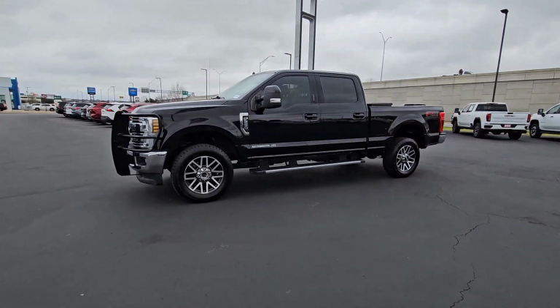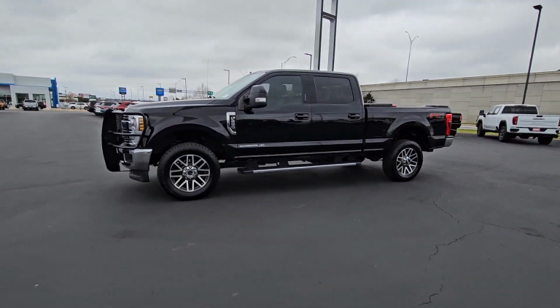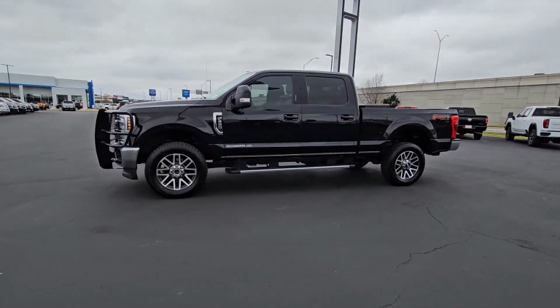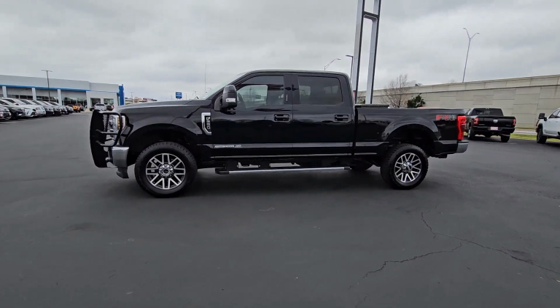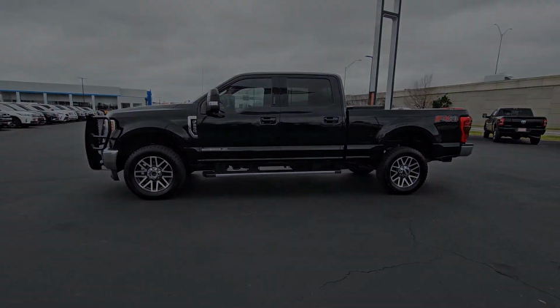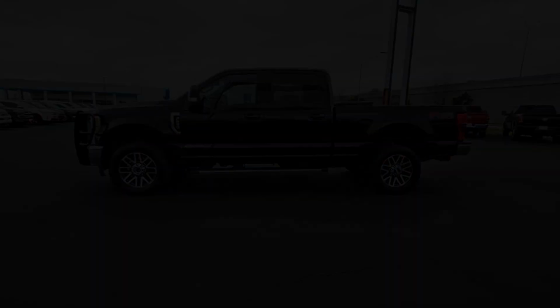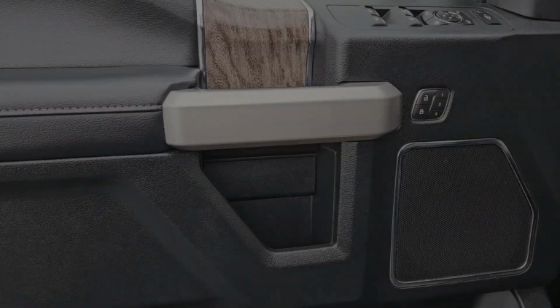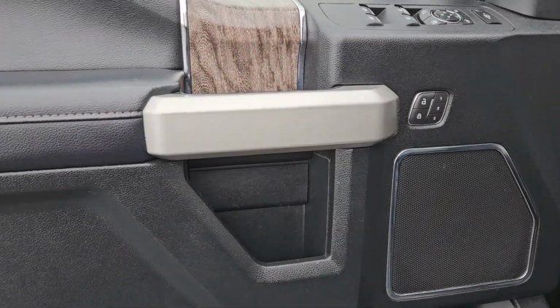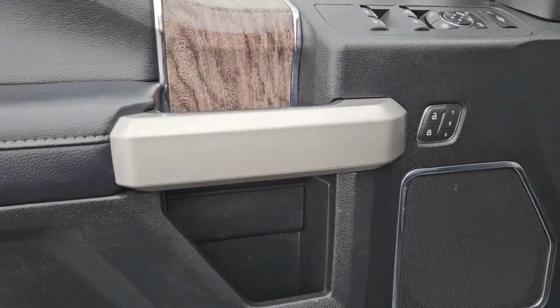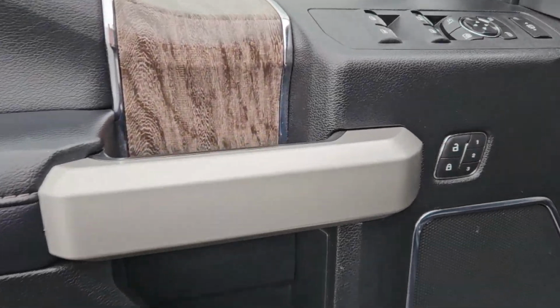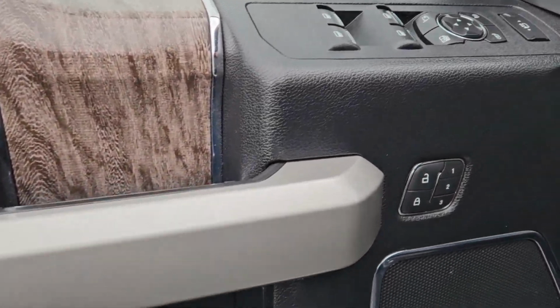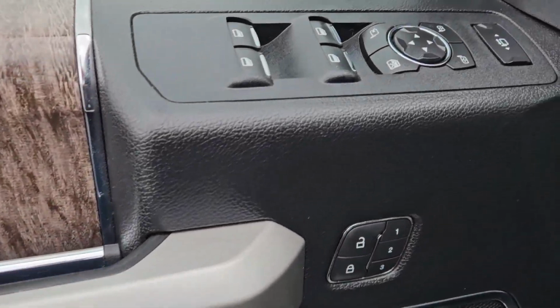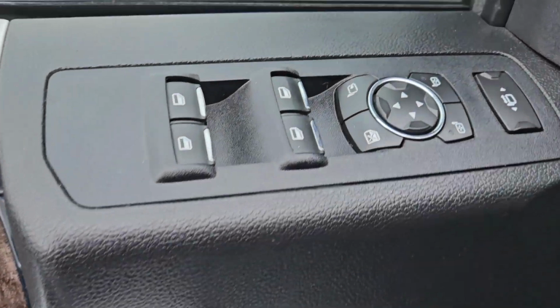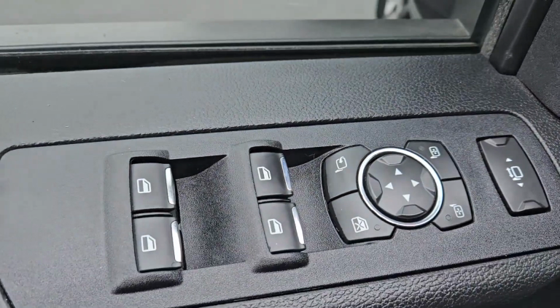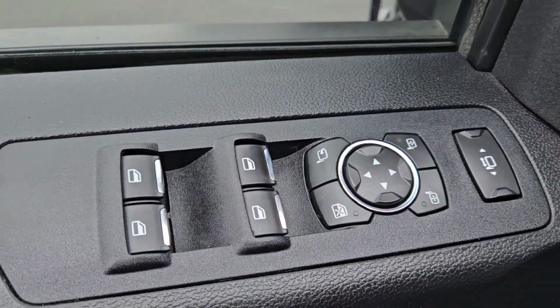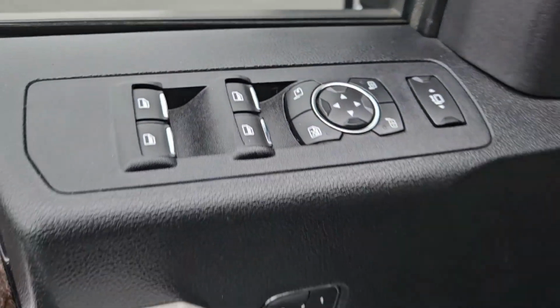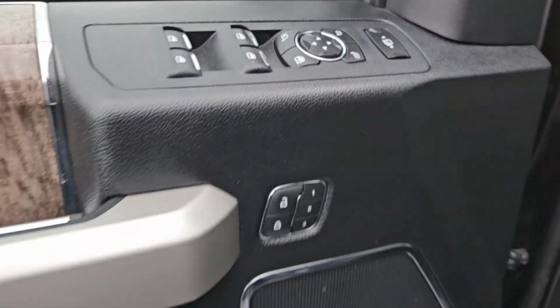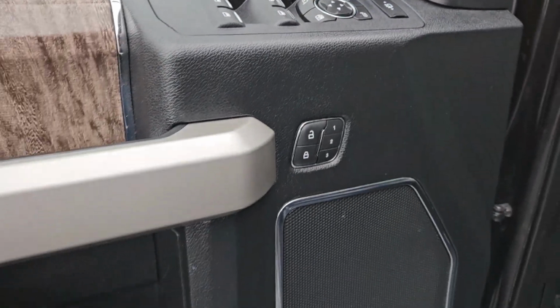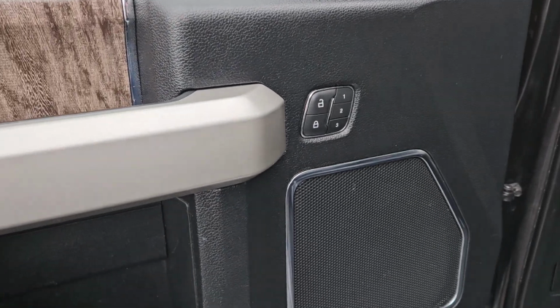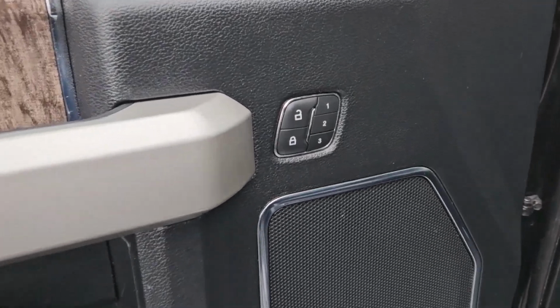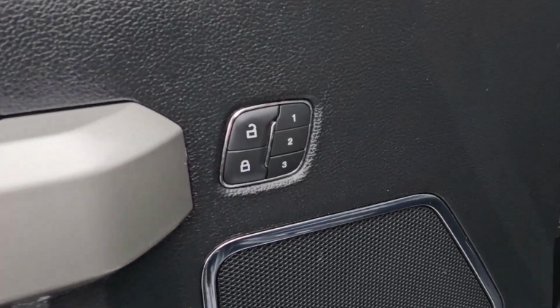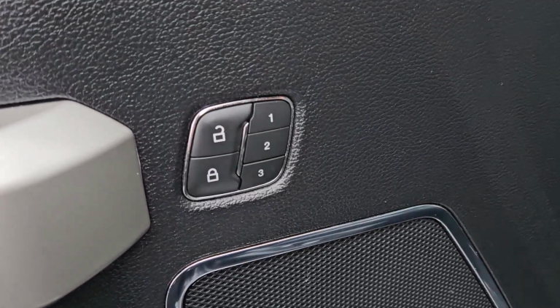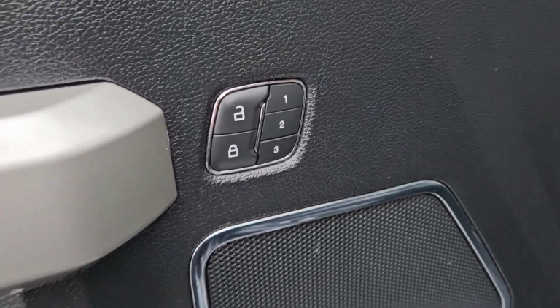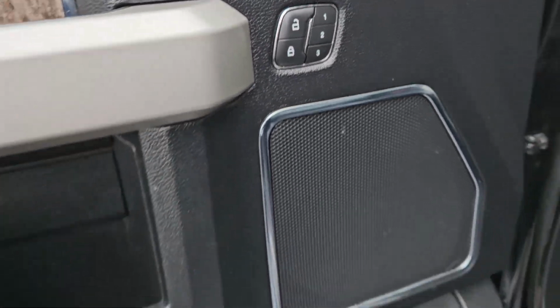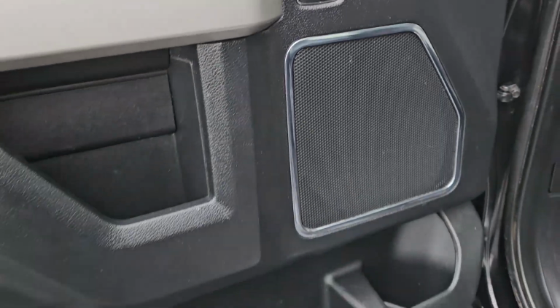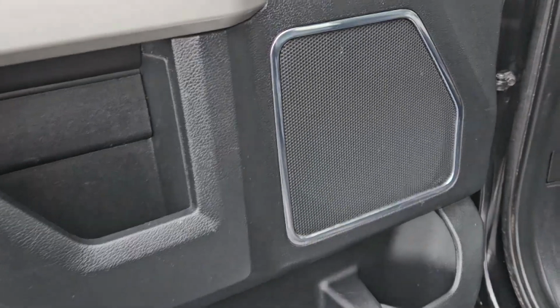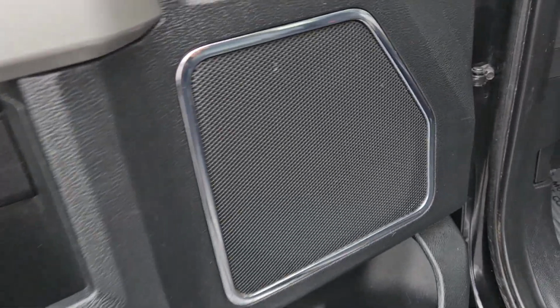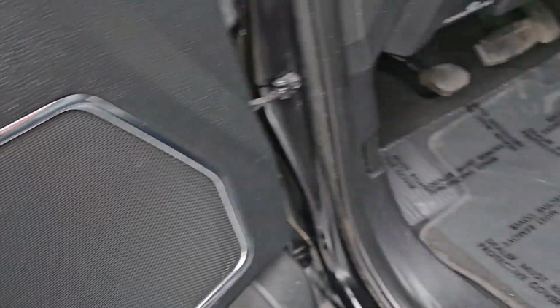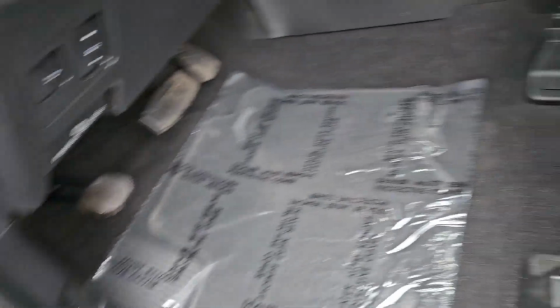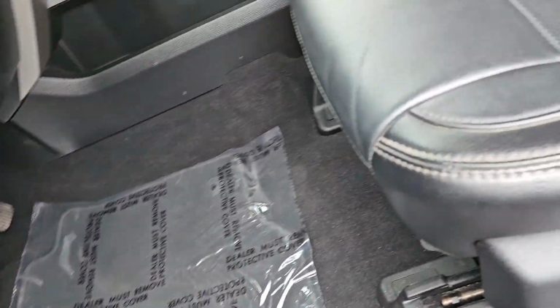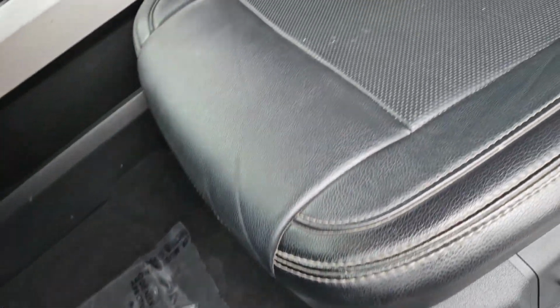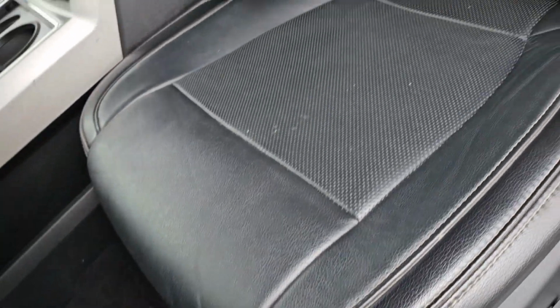Apple CarPlay and/or Android Auto, Intelligent Auto On-Off High Beams, Panoramic Roof, Navigation System, Moon Roof, Sun/Moon Roof, Heated Driver Seat, Keyless Entry, Power Passenger Seat, Remote Engine Start.